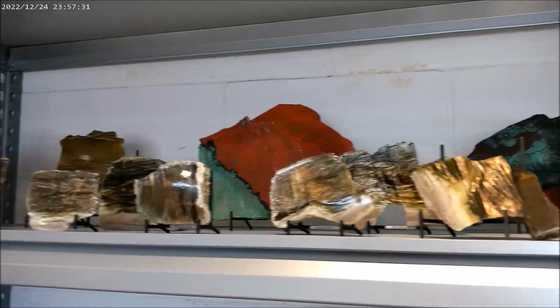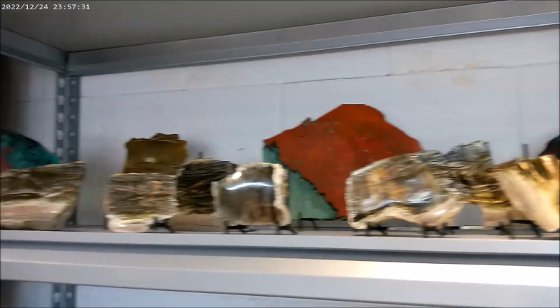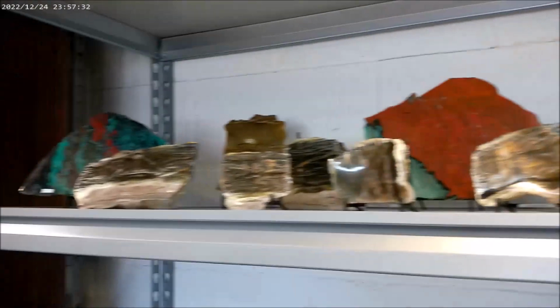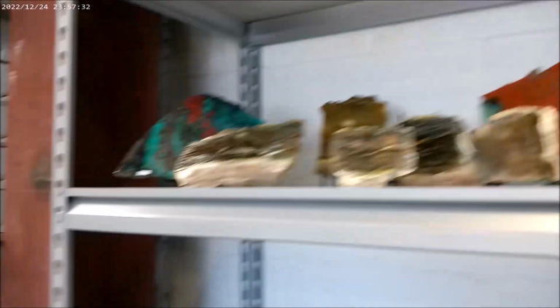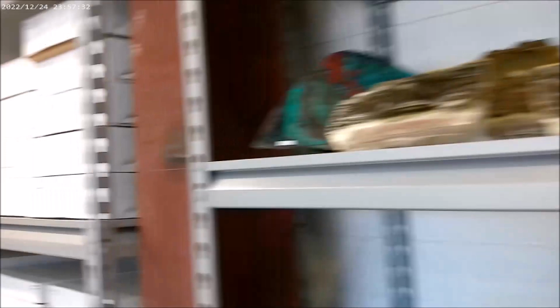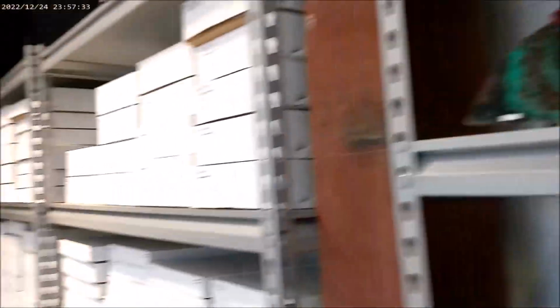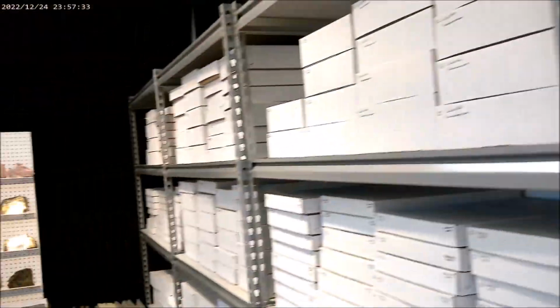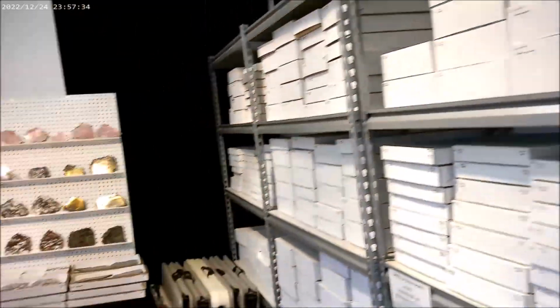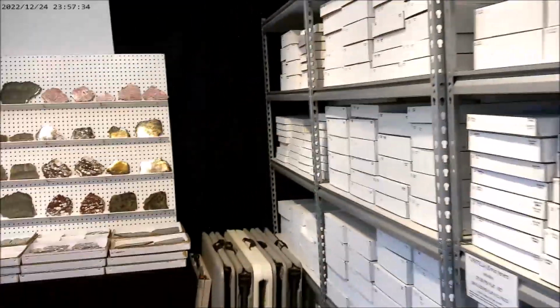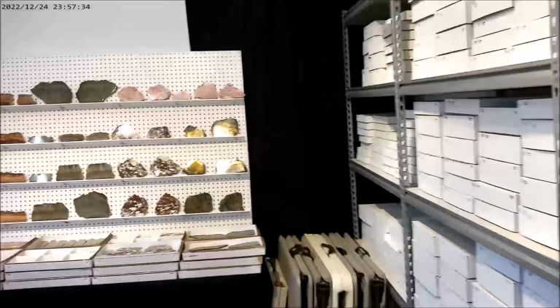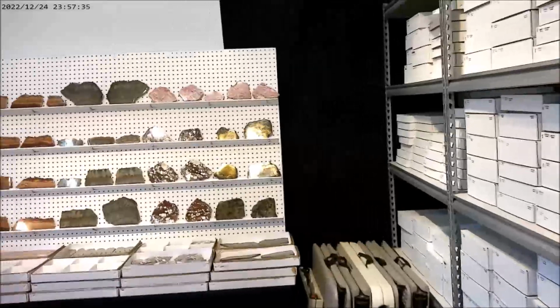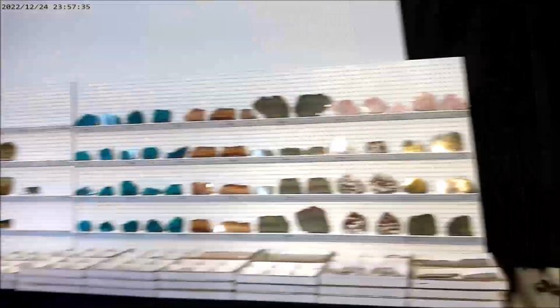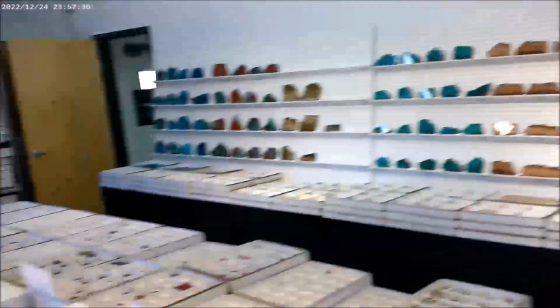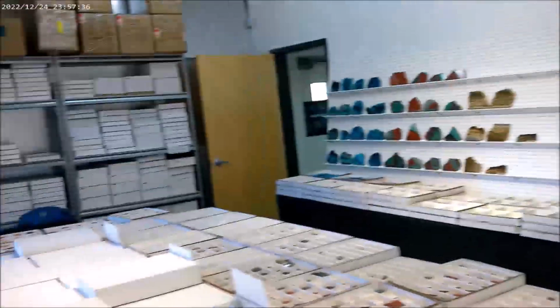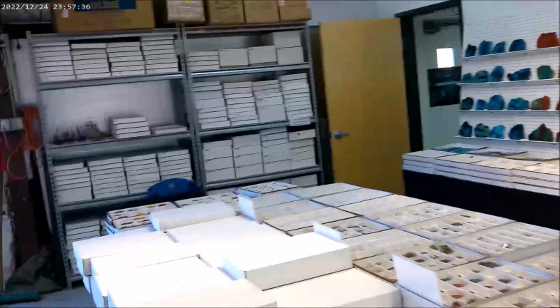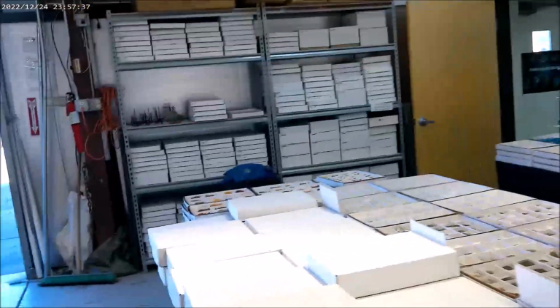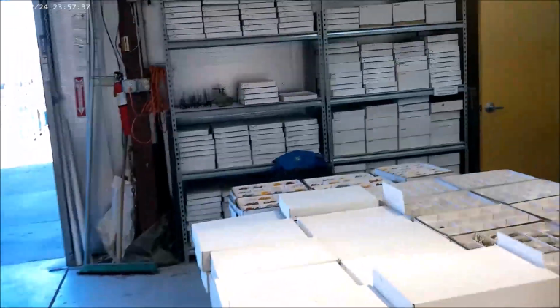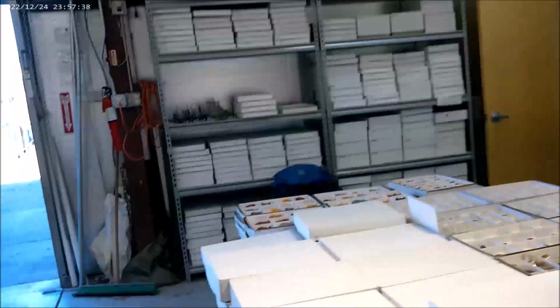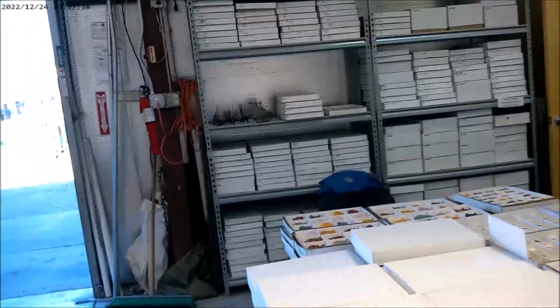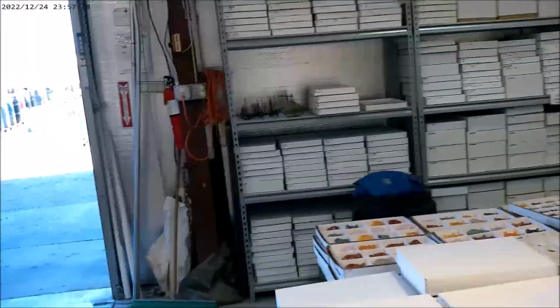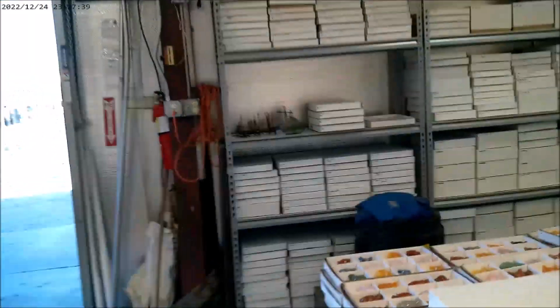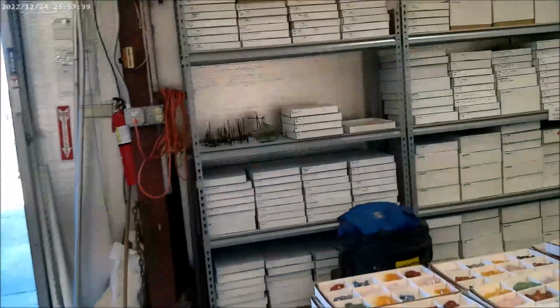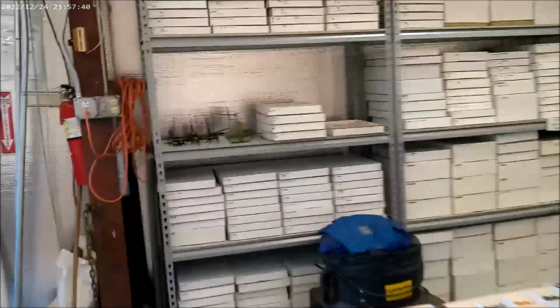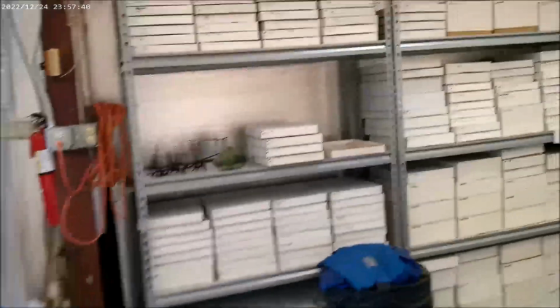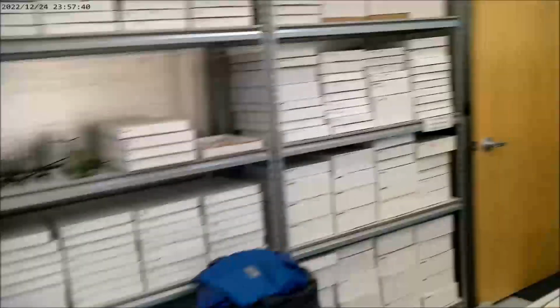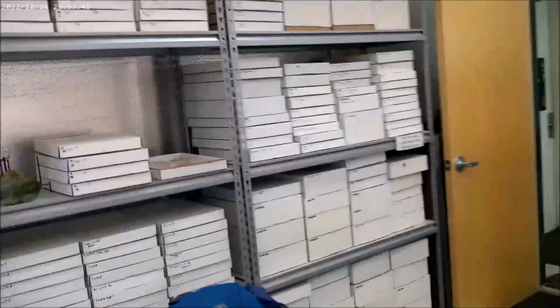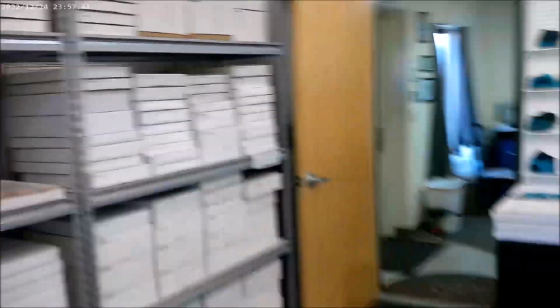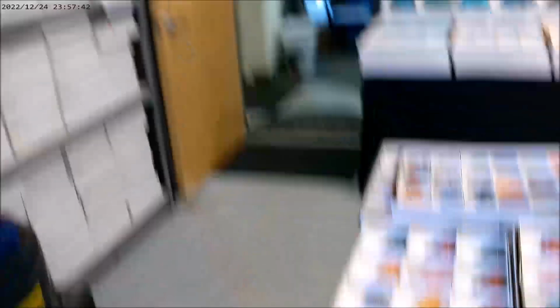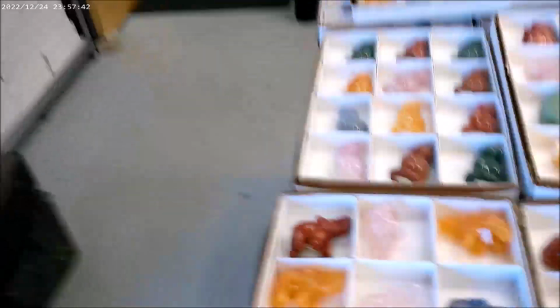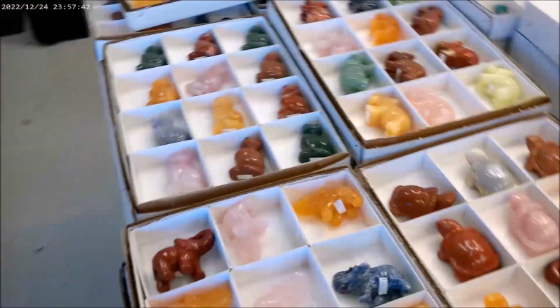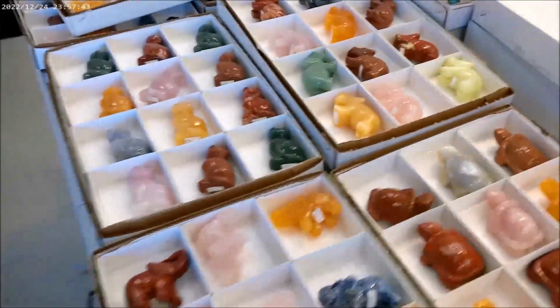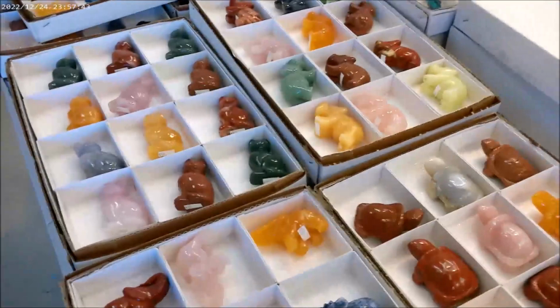Tucson gem shows along the Tucson Mineral Mile. They also have a large showroom — we'll go in and look around. I'll be right back.